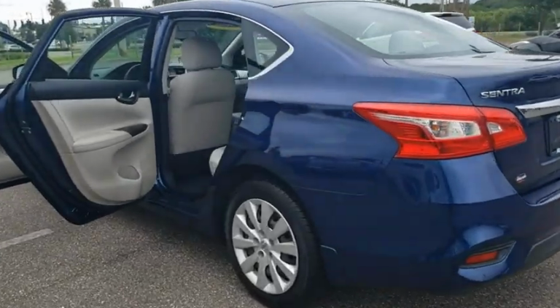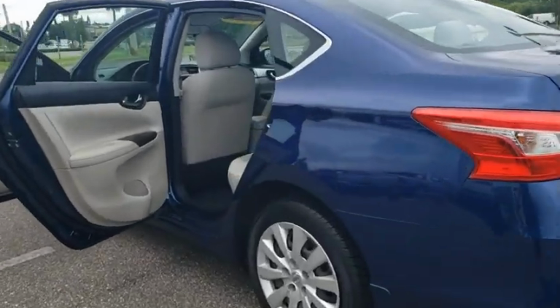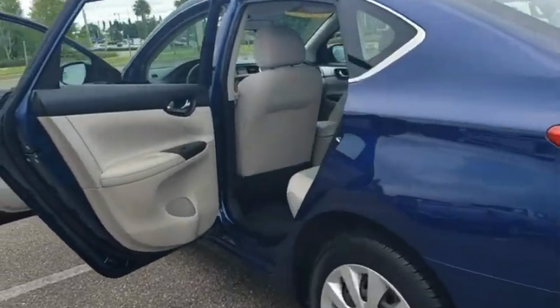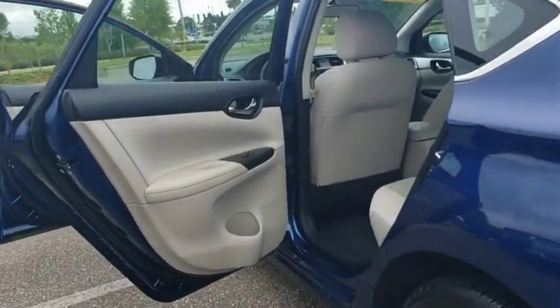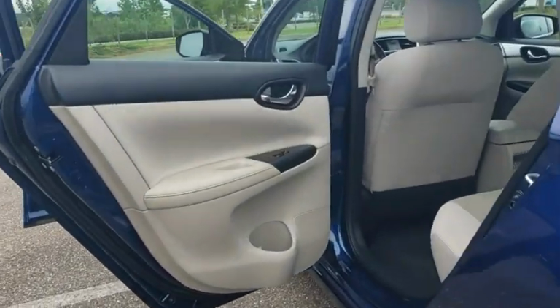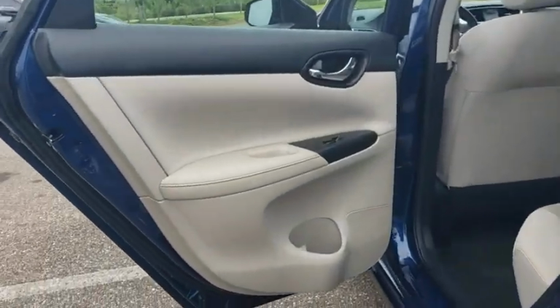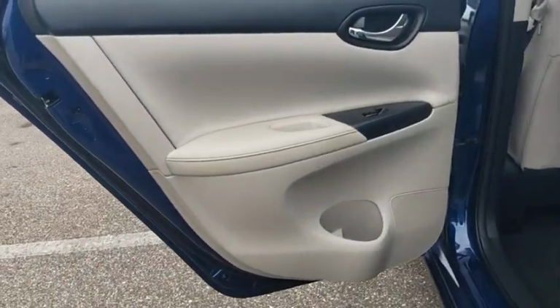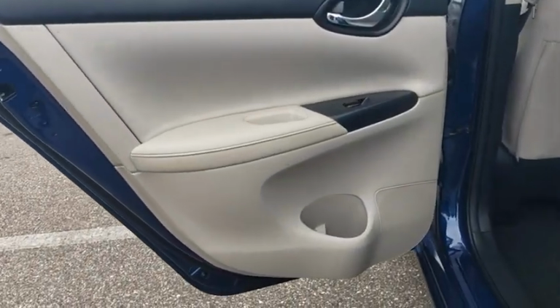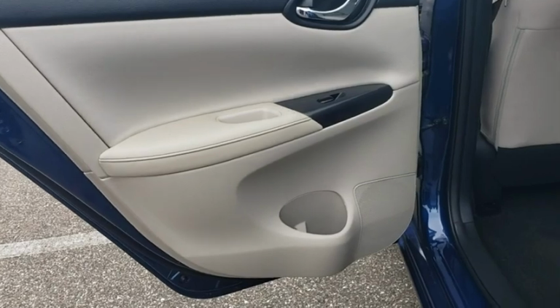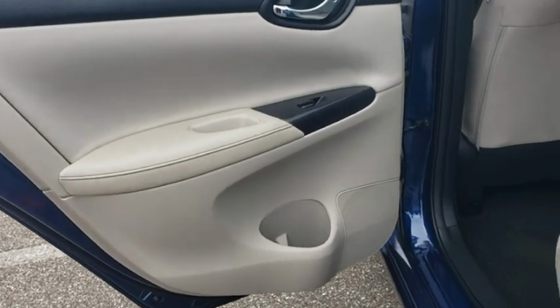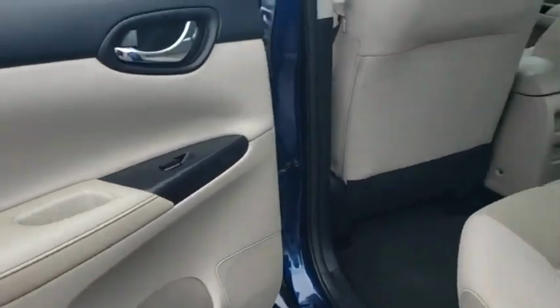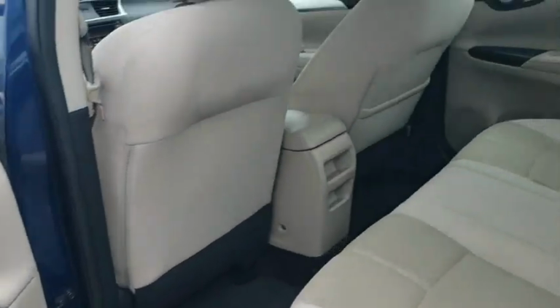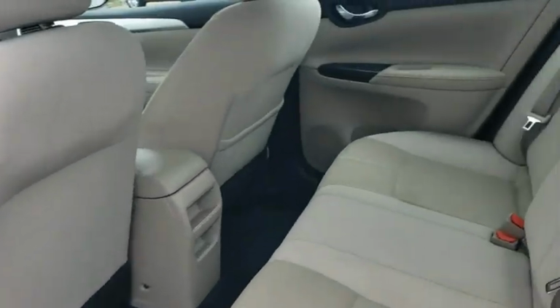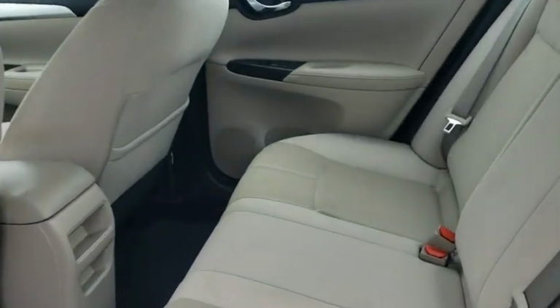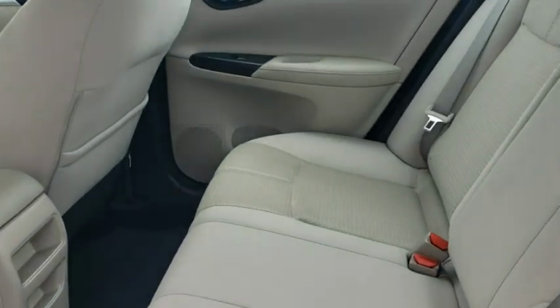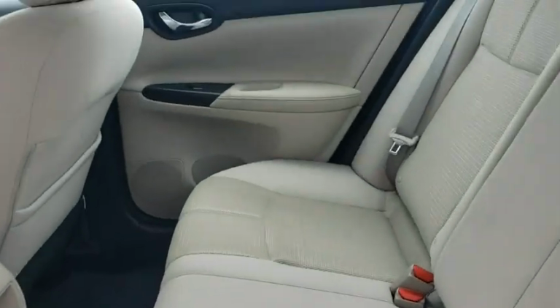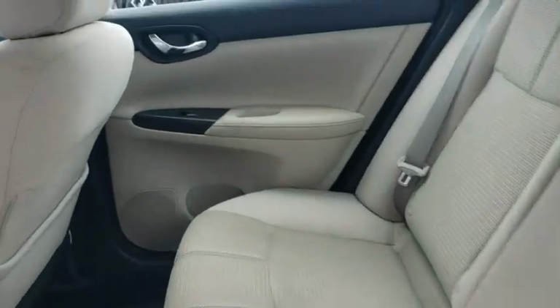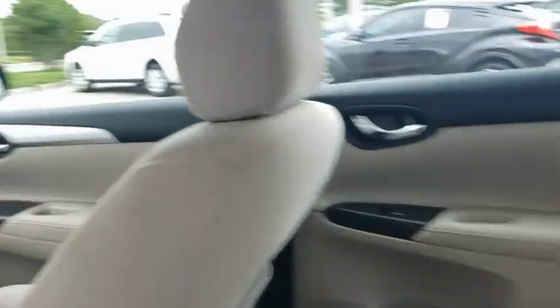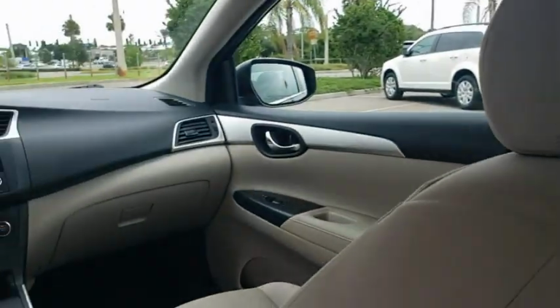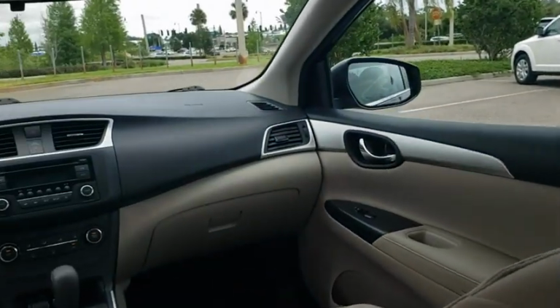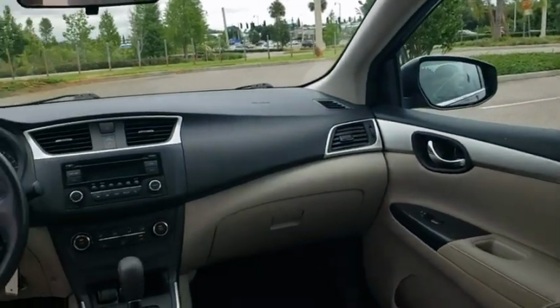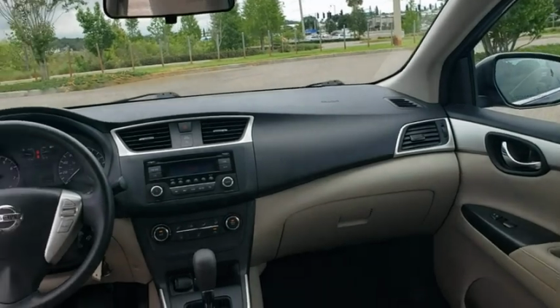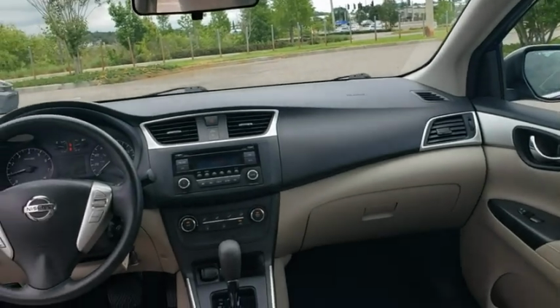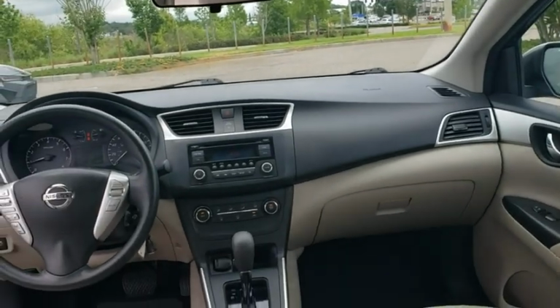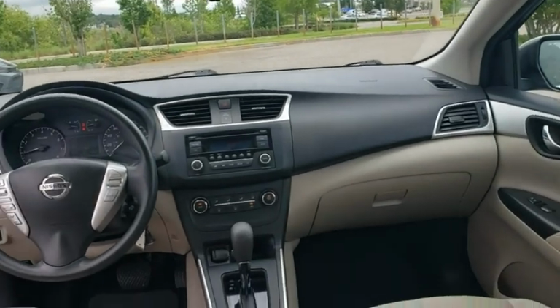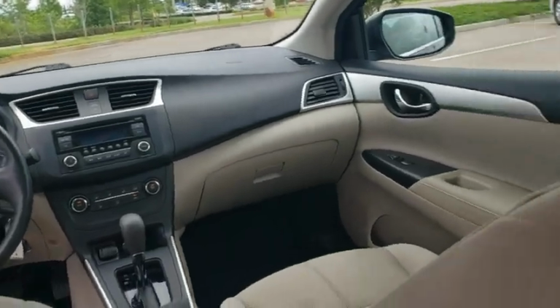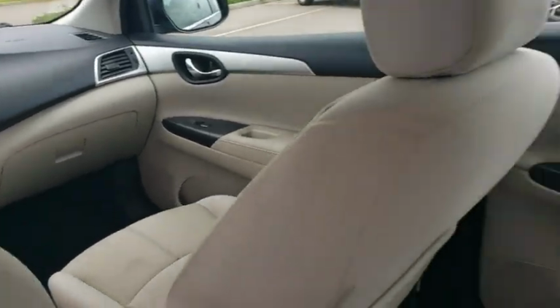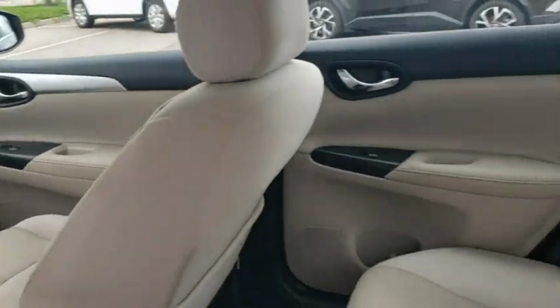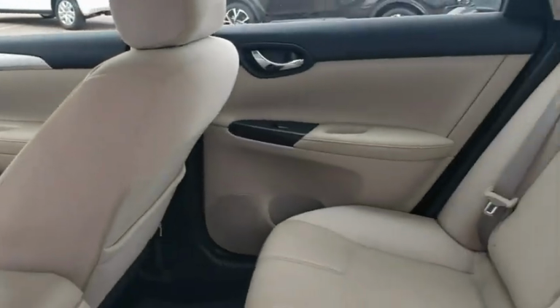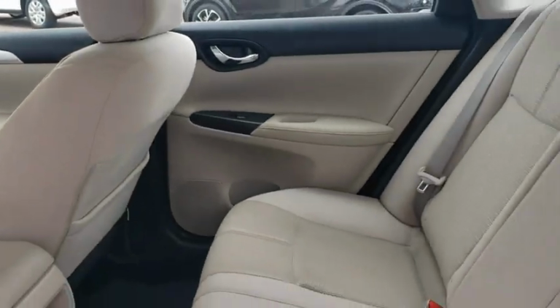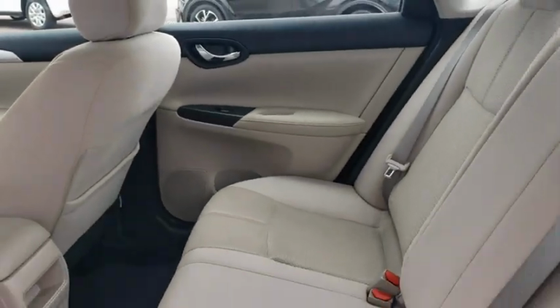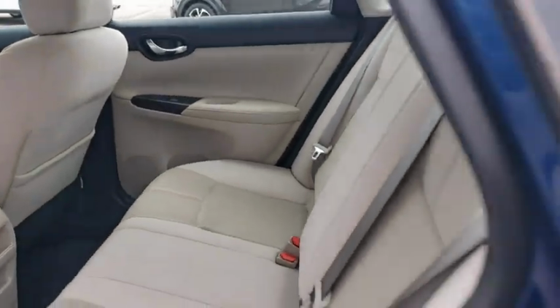Here are some of this vehicle's great options: keyless entry, steering wheel audio controls, anti-lock braking system, traction control, stability control, Bluetooth, adjustable steering wheel, power steering, cruise control.